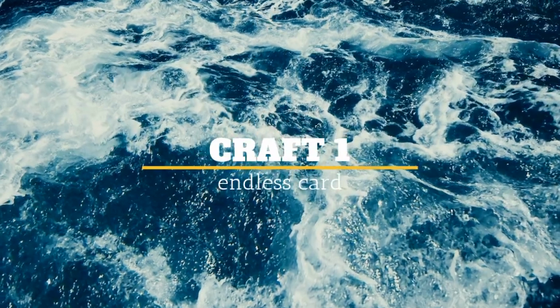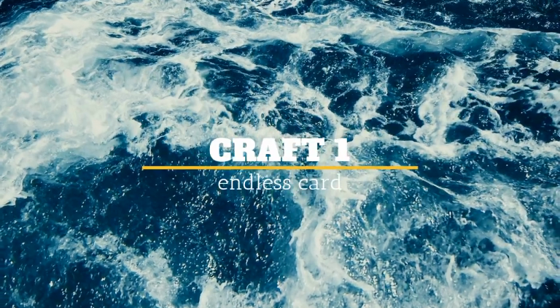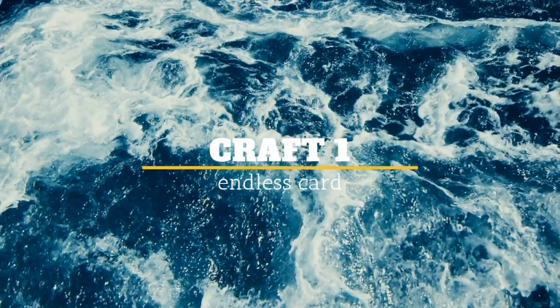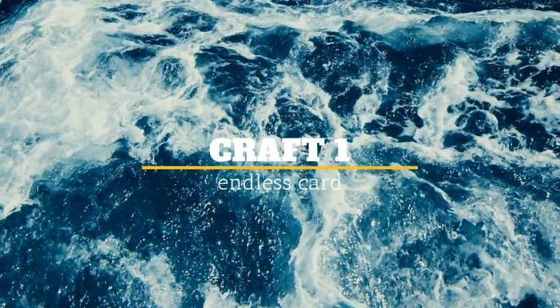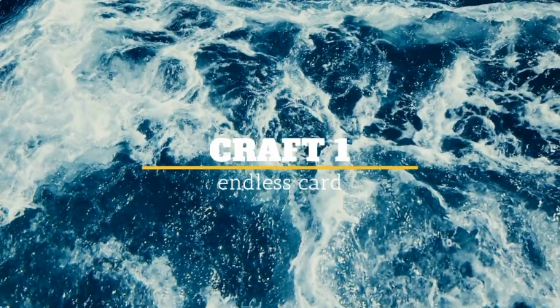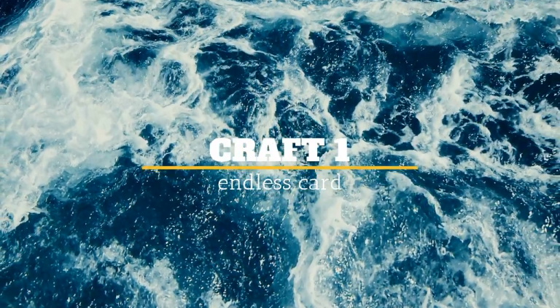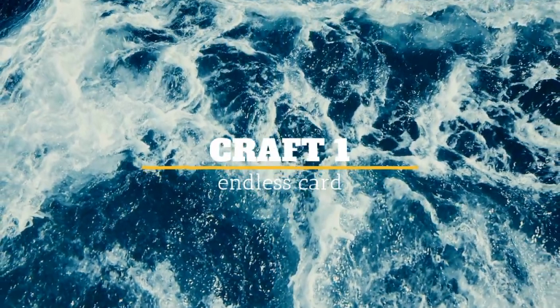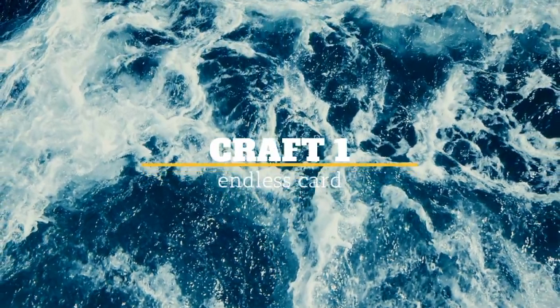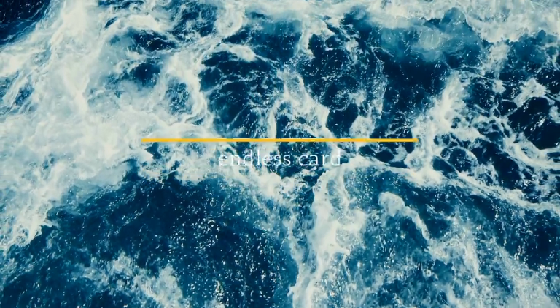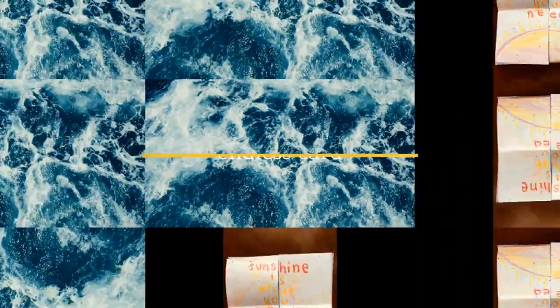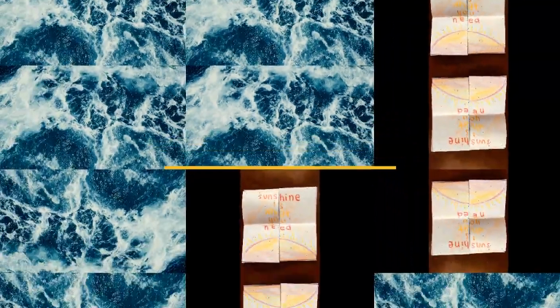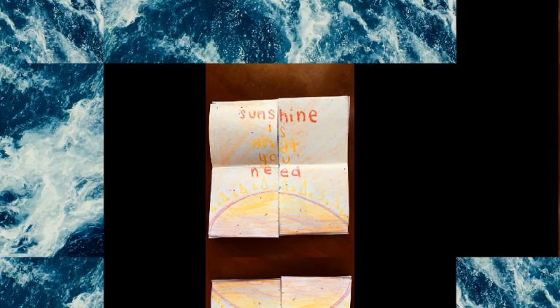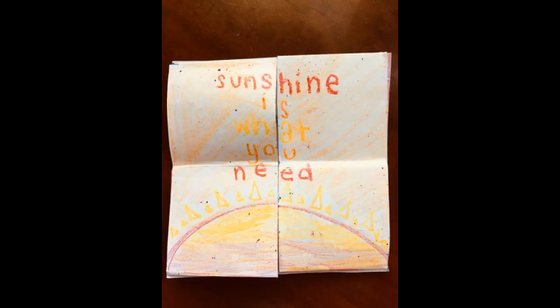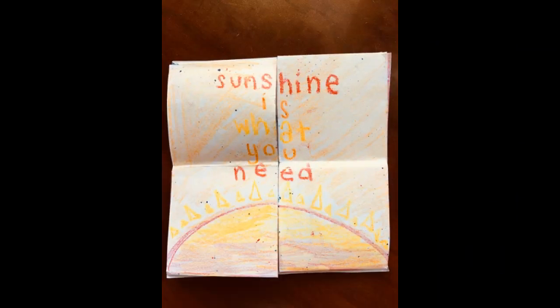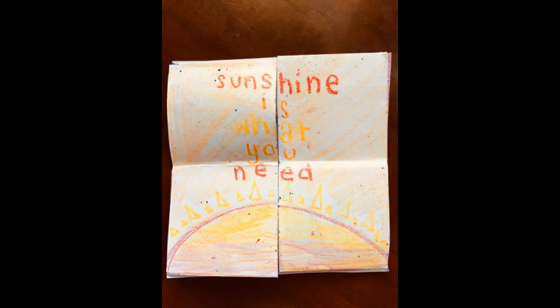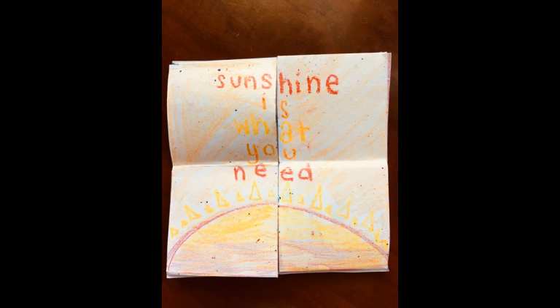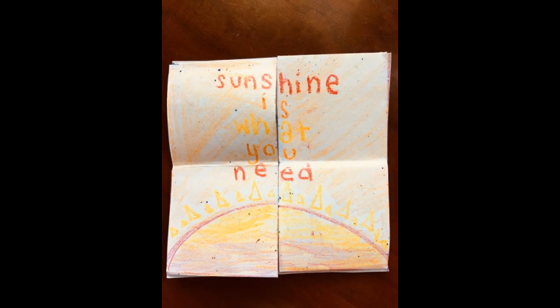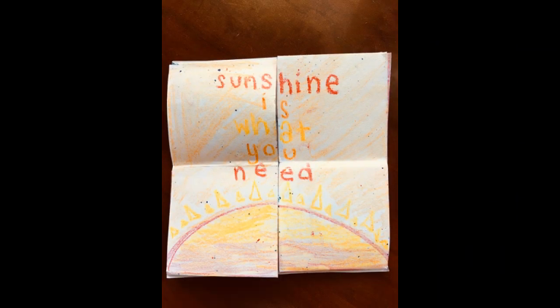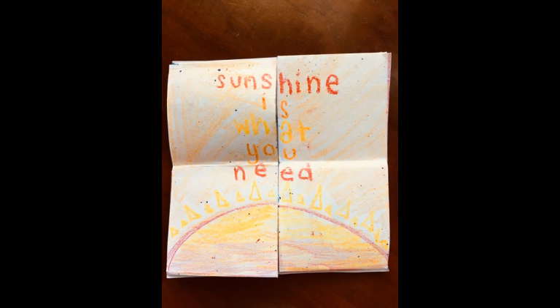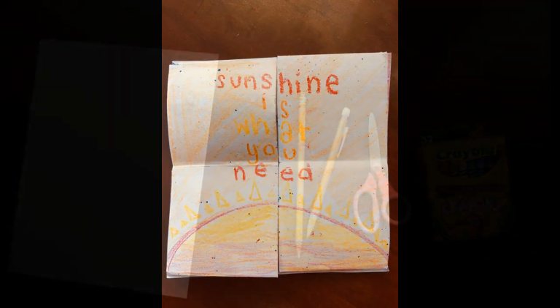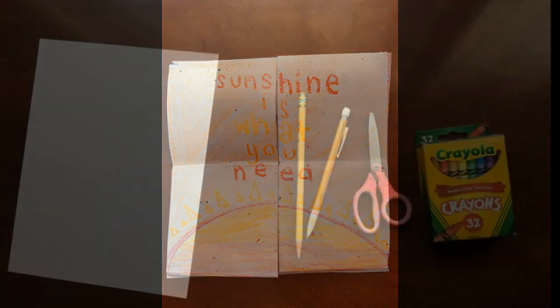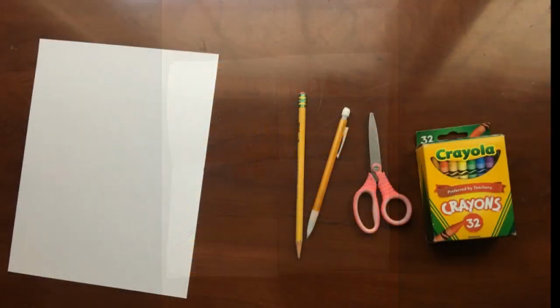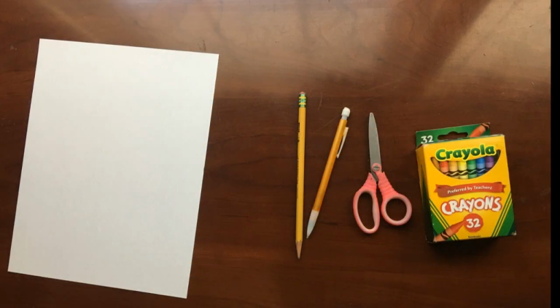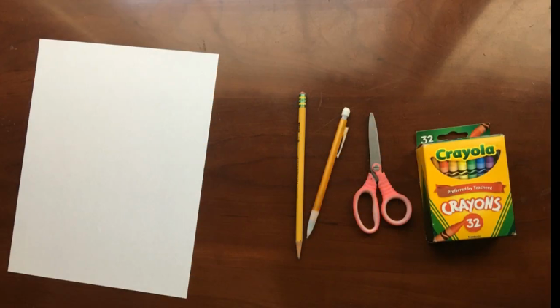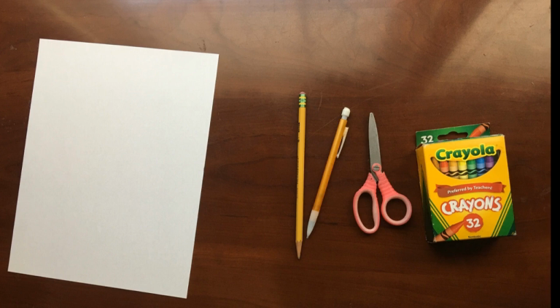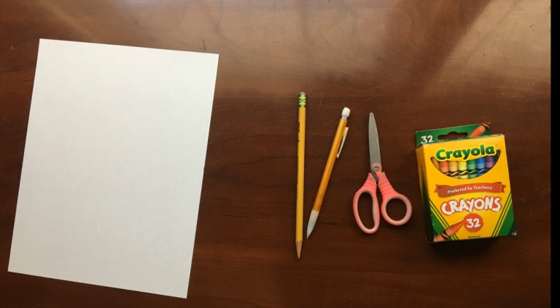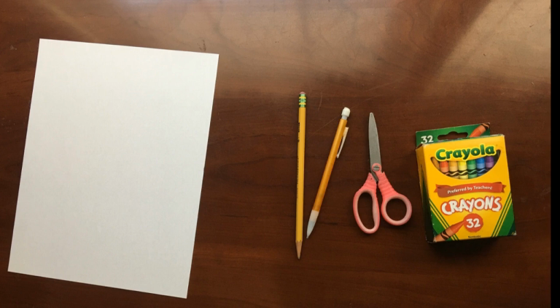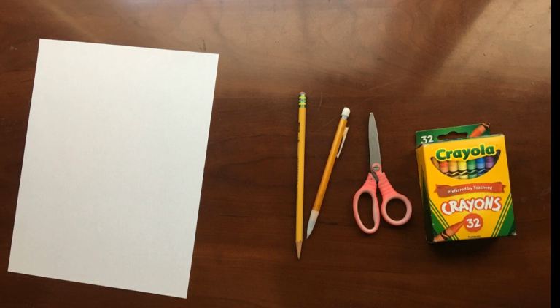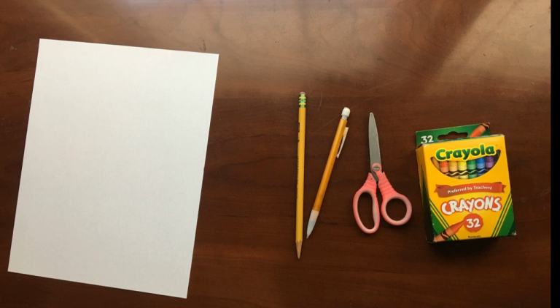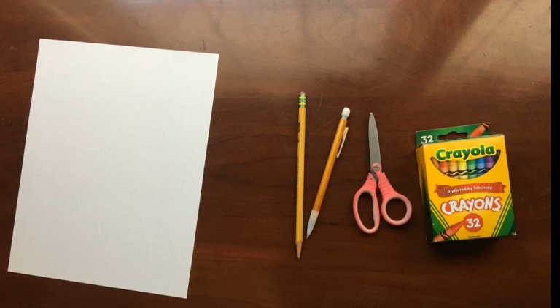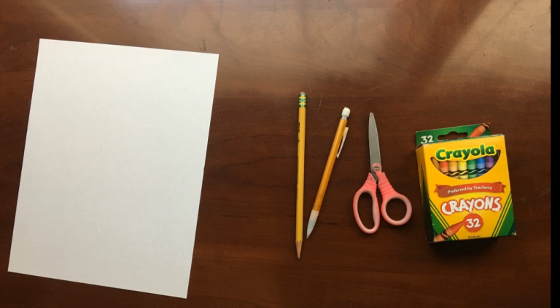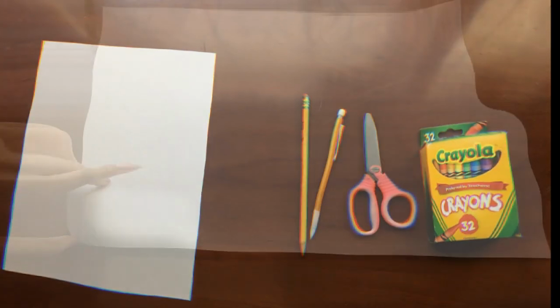This is craft one, an endless card. You'll need paper, a pencil, scissors, and crayons.